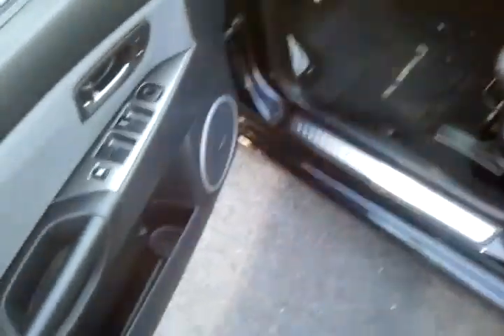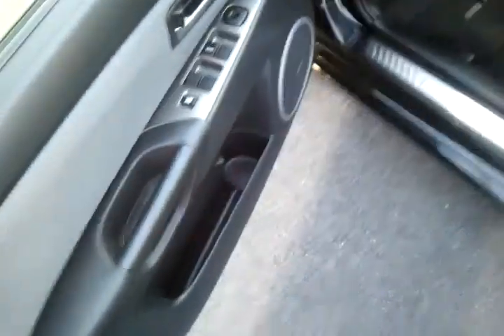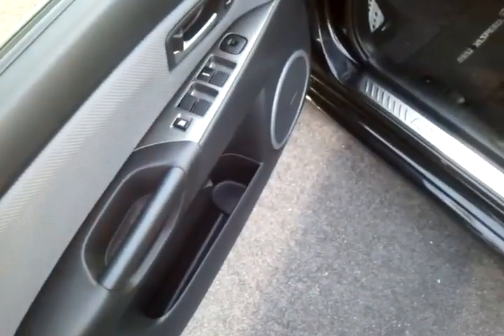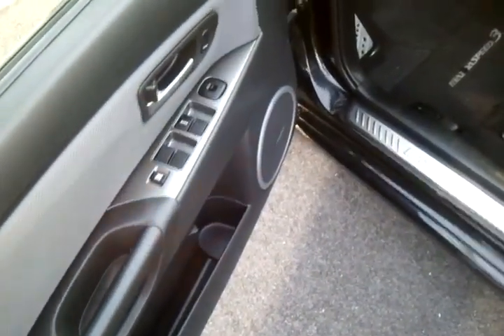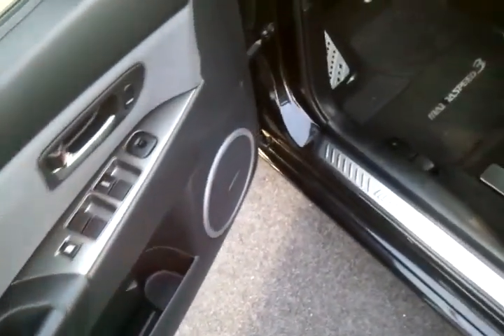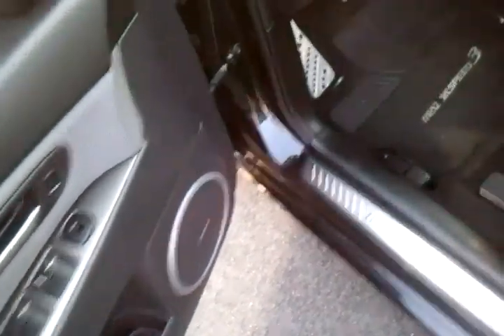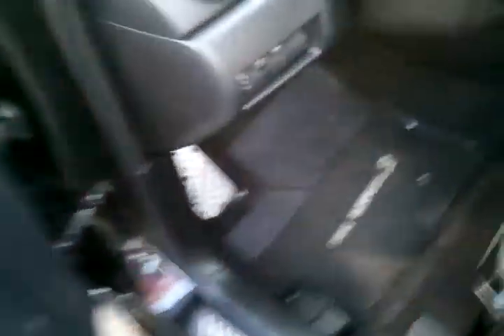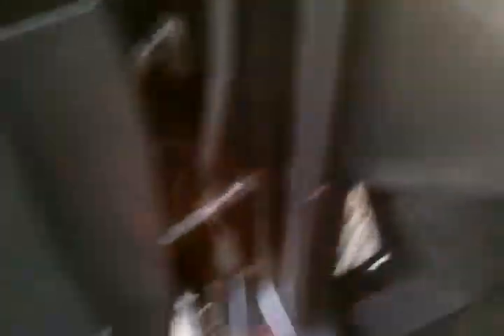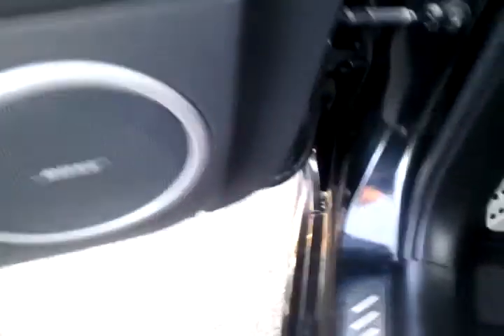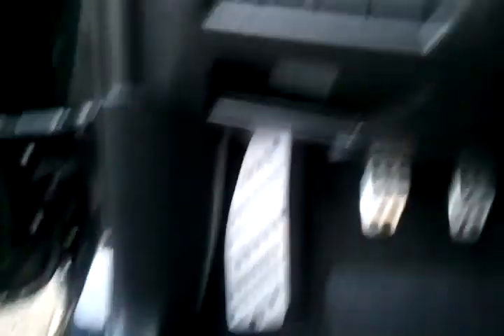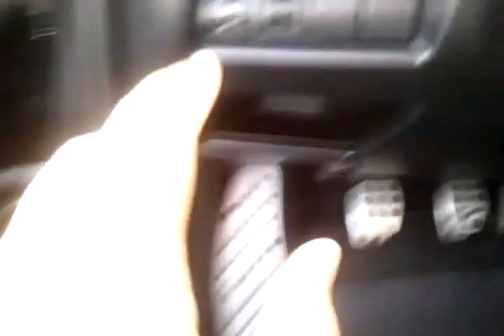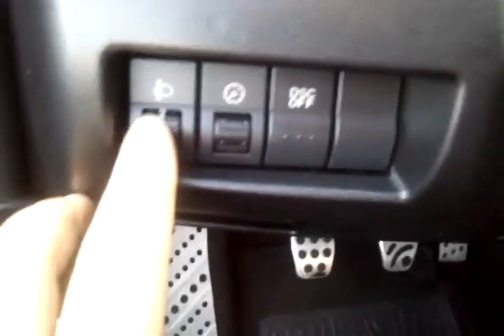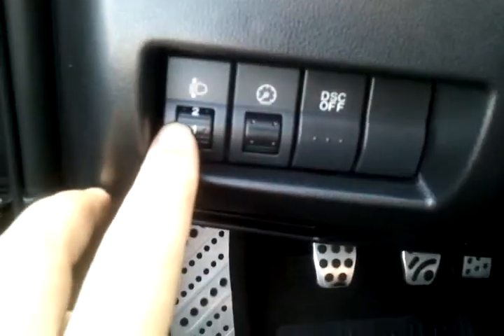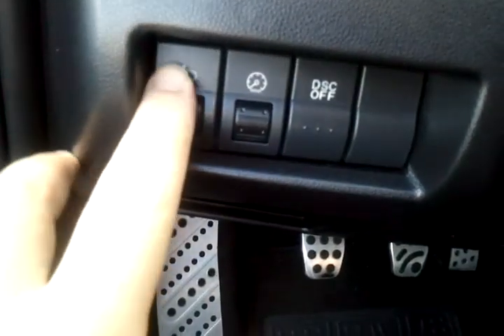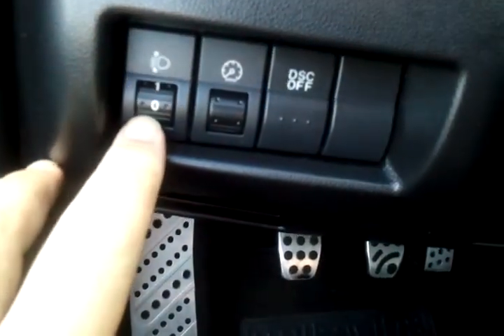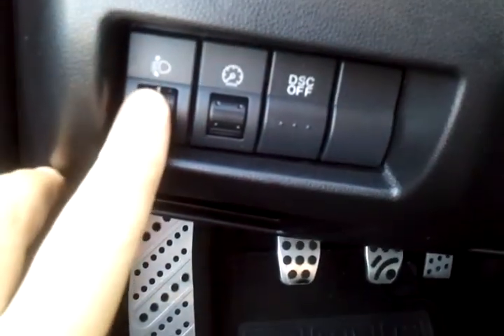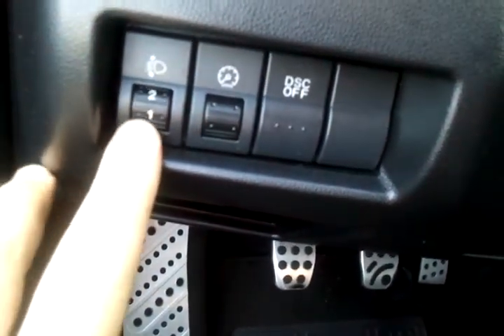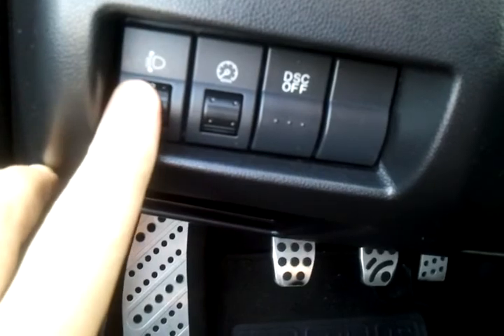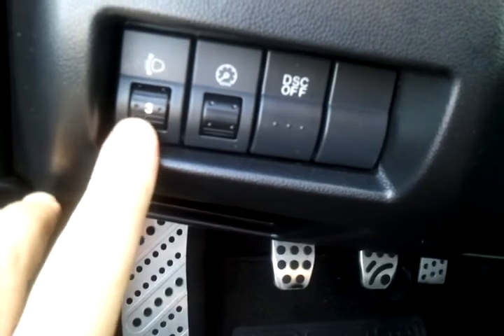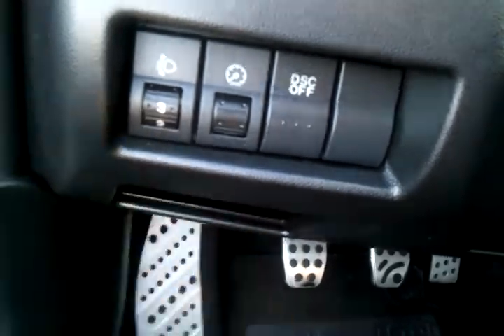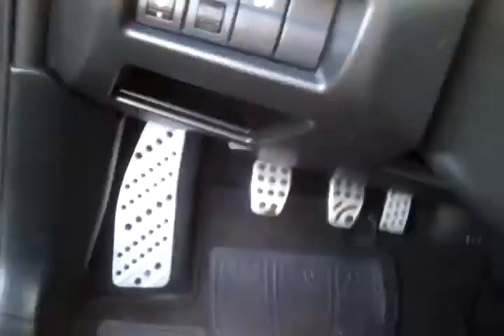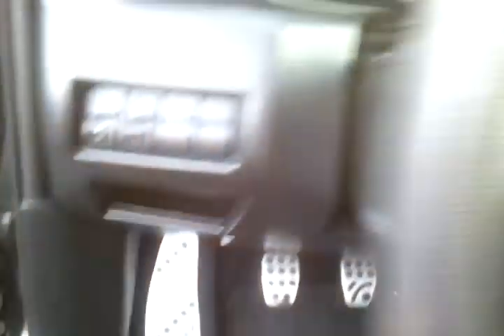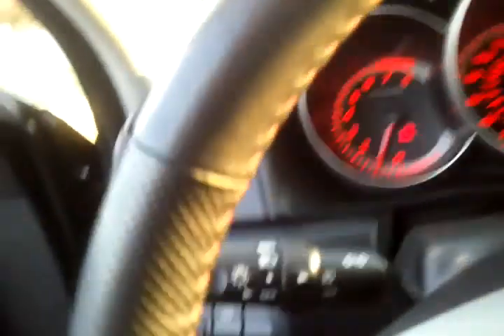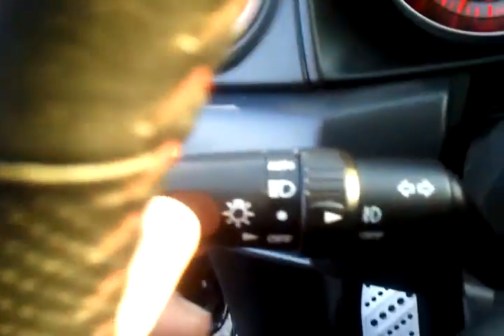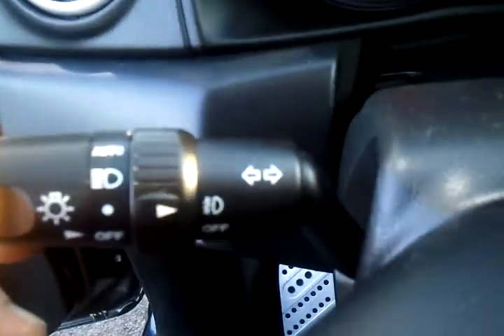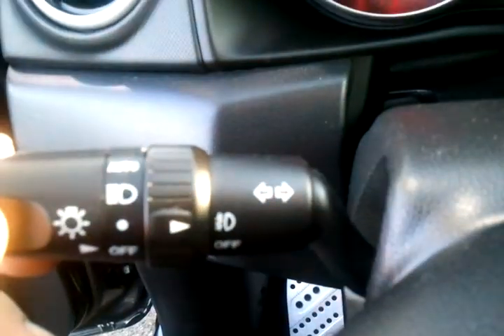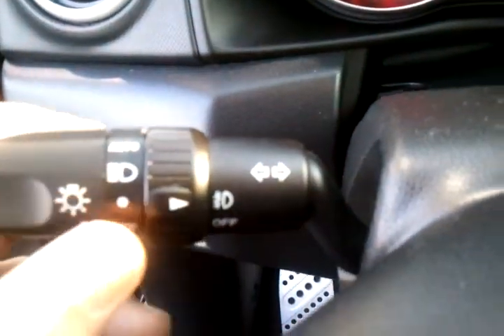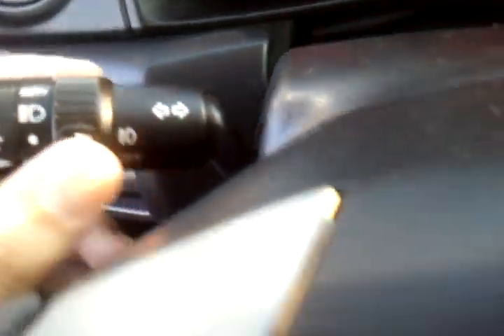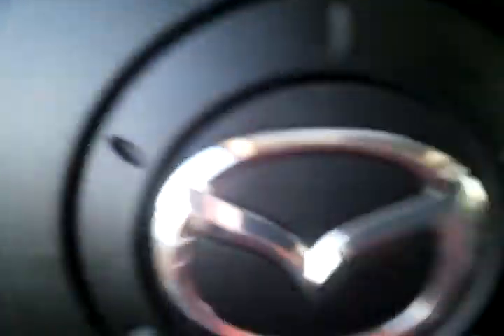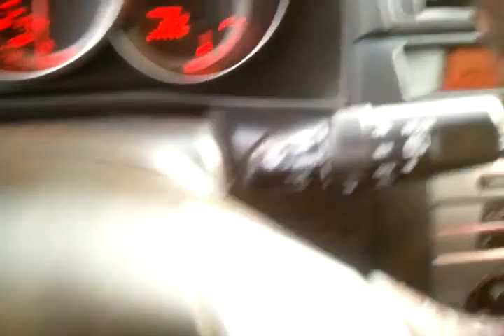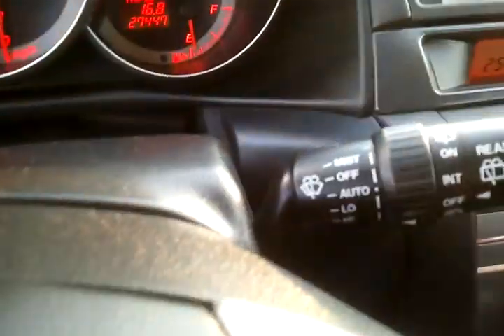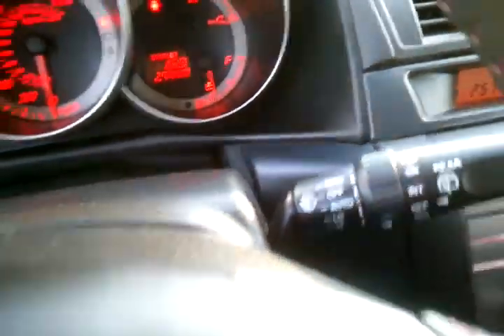You can see inside it's very clean. It's got the power windows and locks. It's got the cruise control. You can change your light height there. Auto daytime running lights with fog lights. Intermittent wipers.